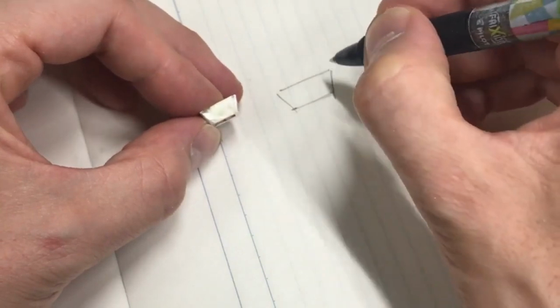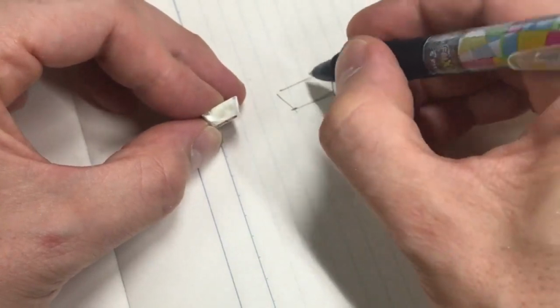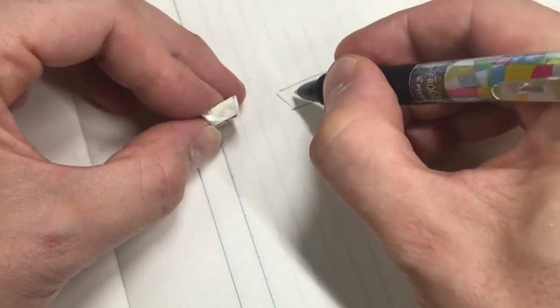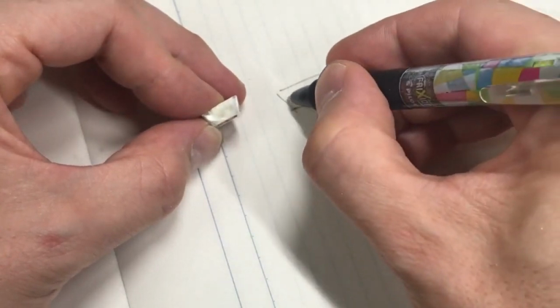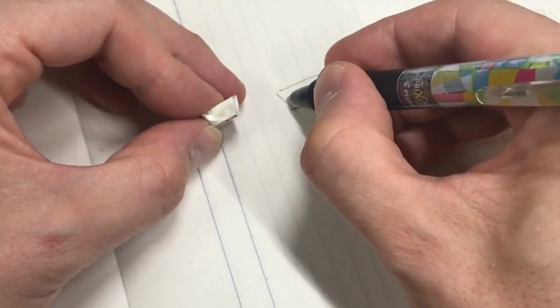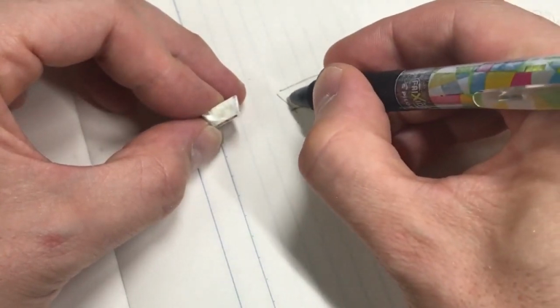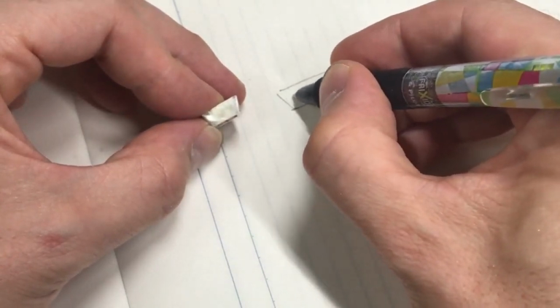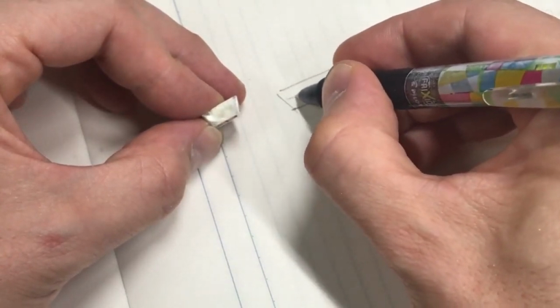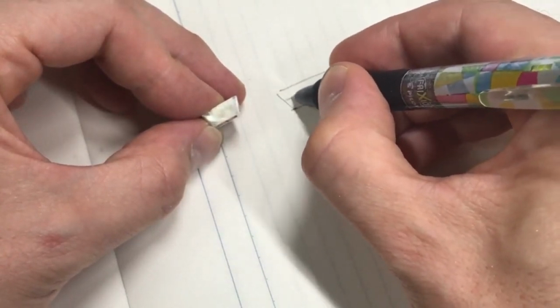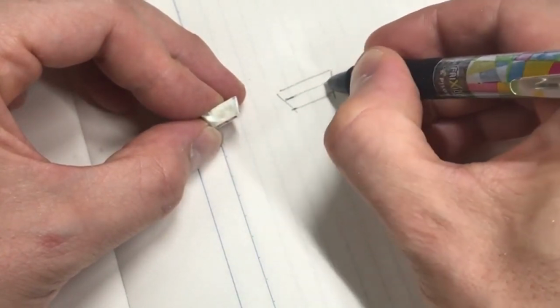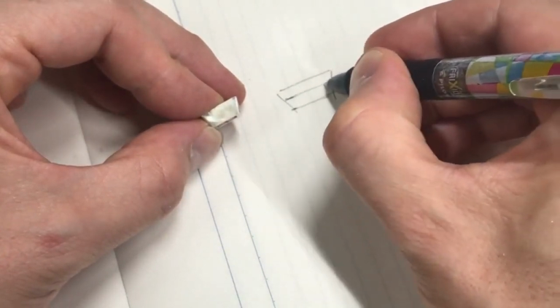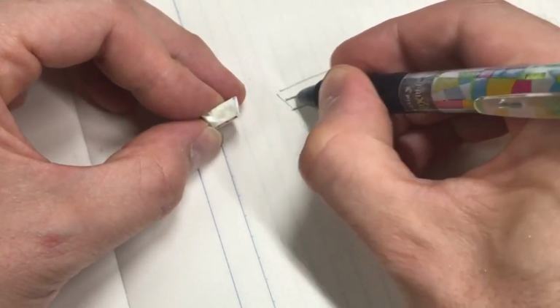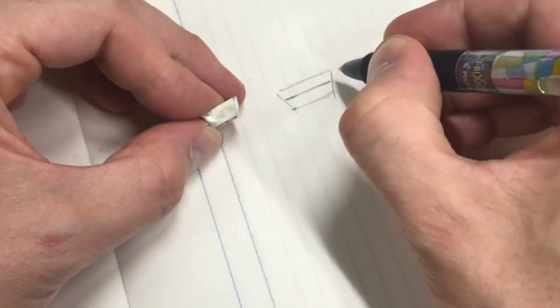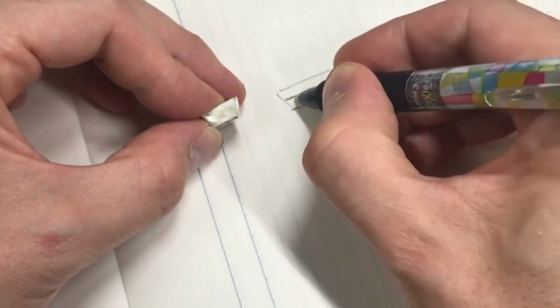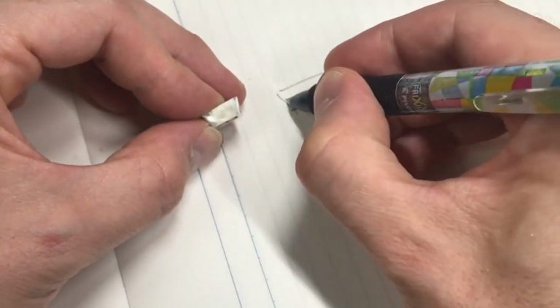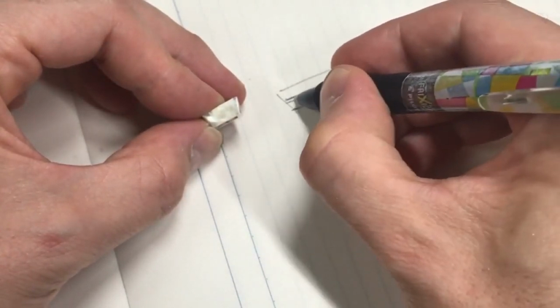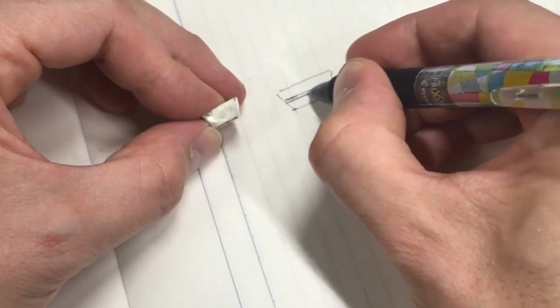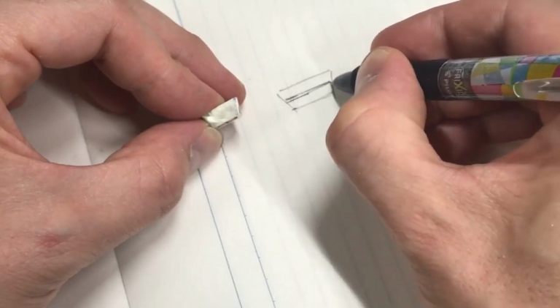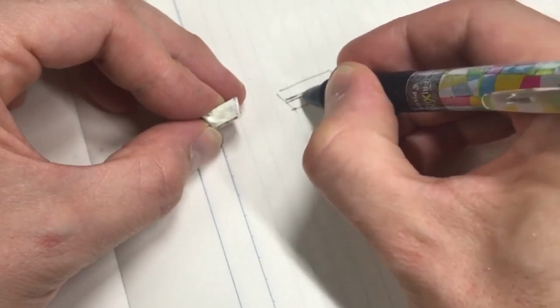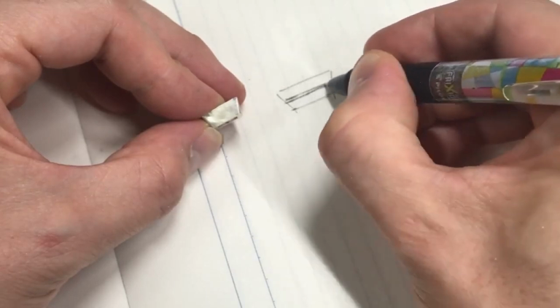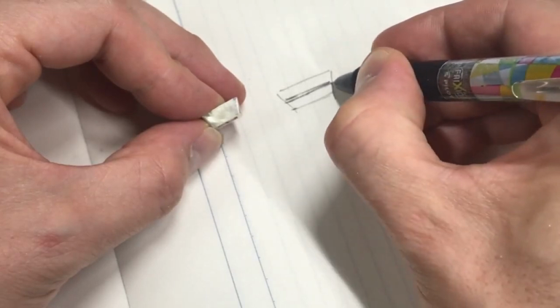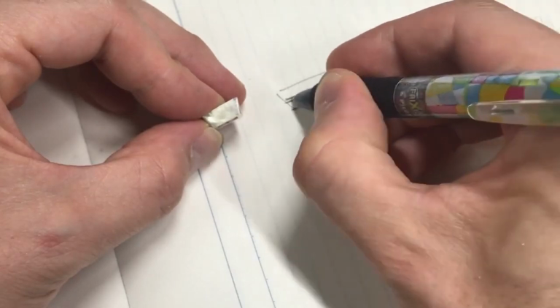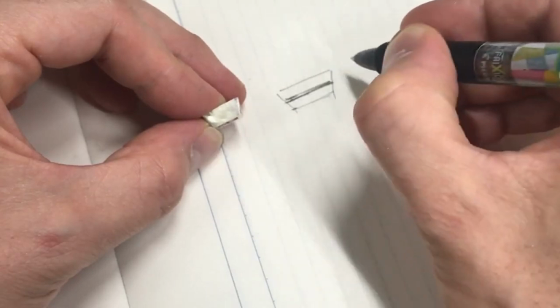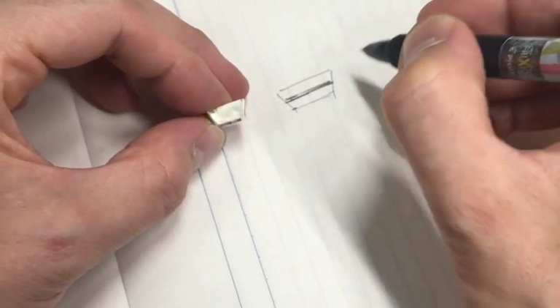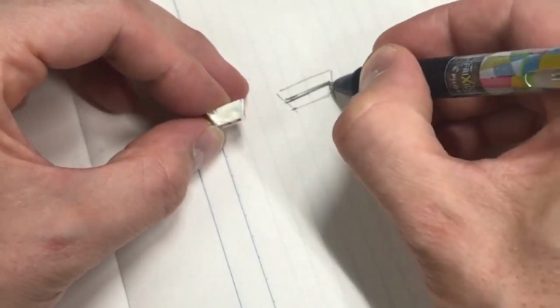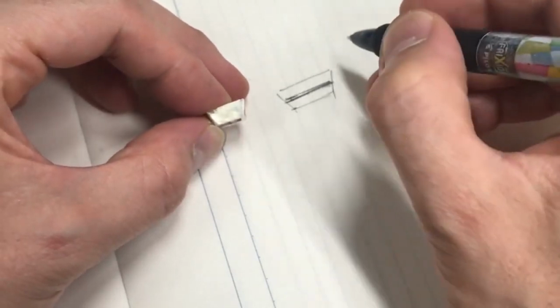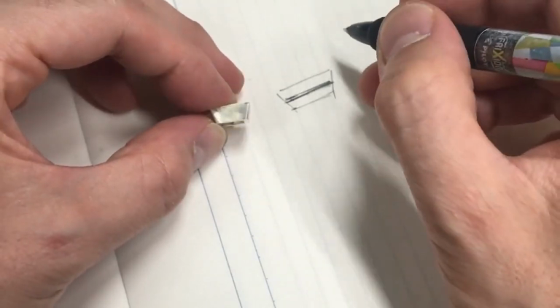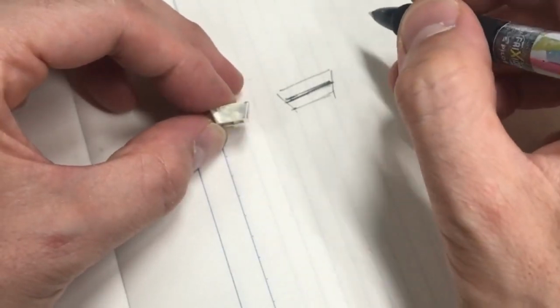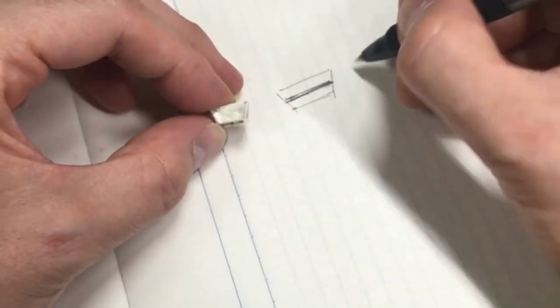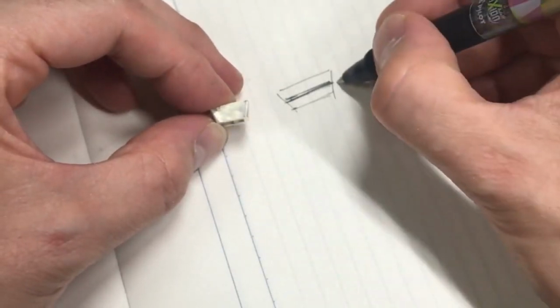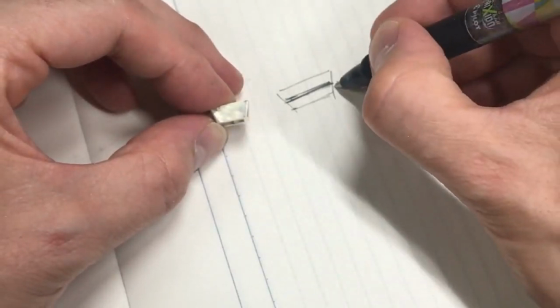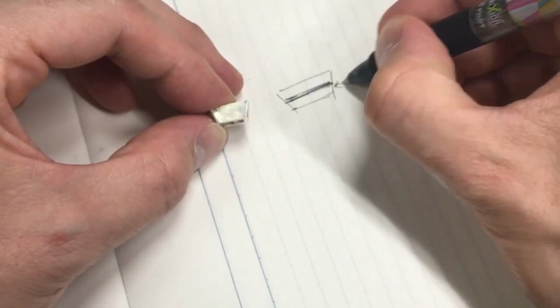If you're doing a casting, it's nice to leave it too deep on purpose — it gives you a bit of leeway to file it differently for different people's rings.